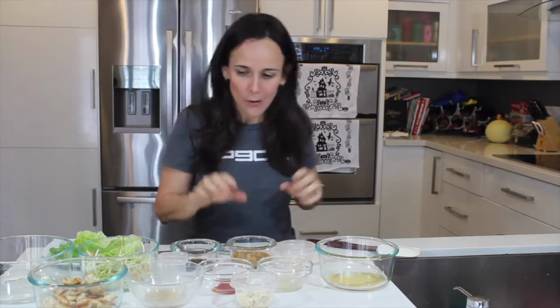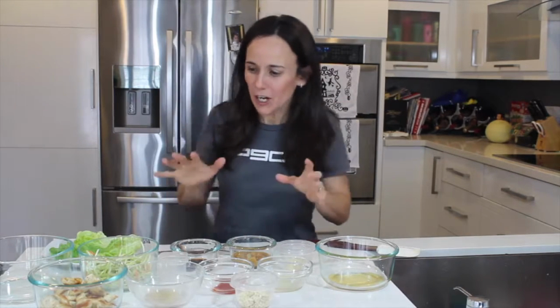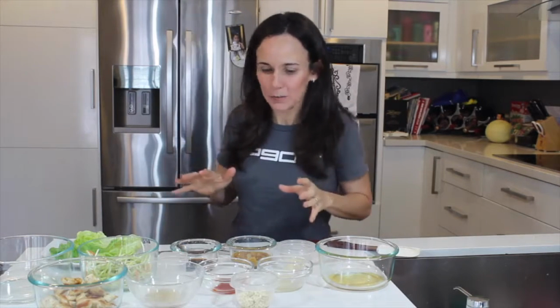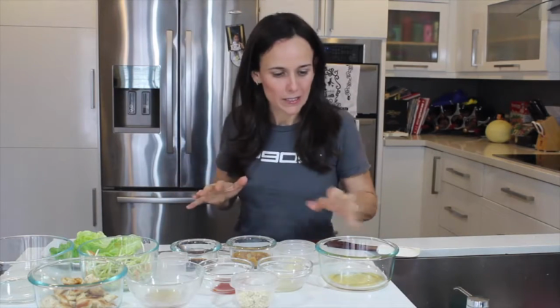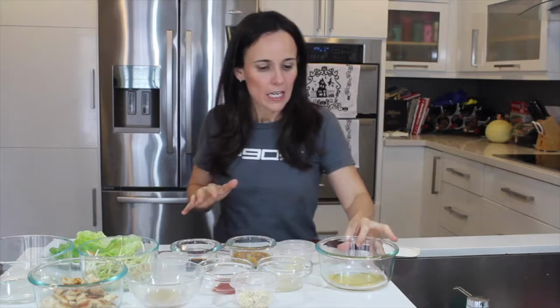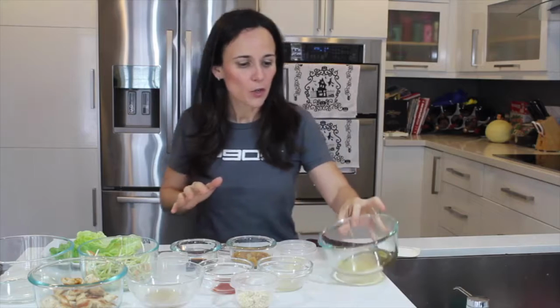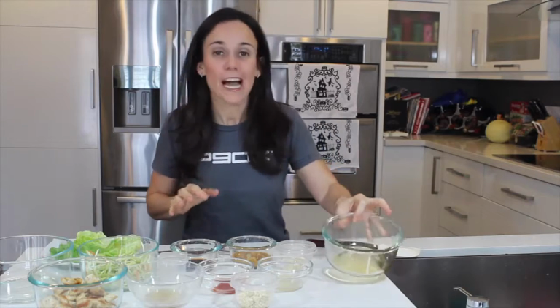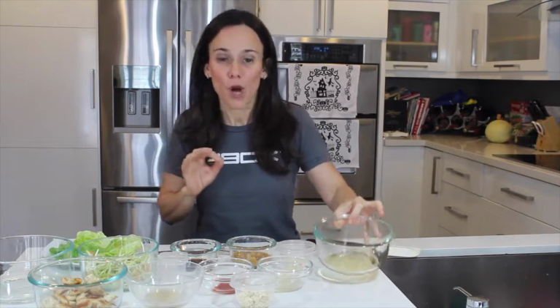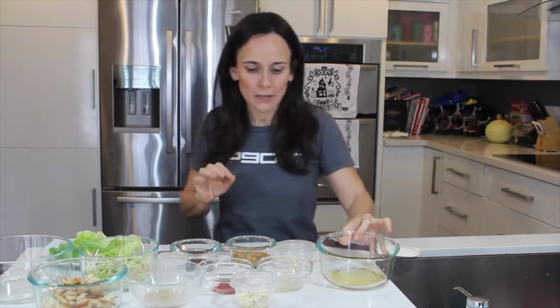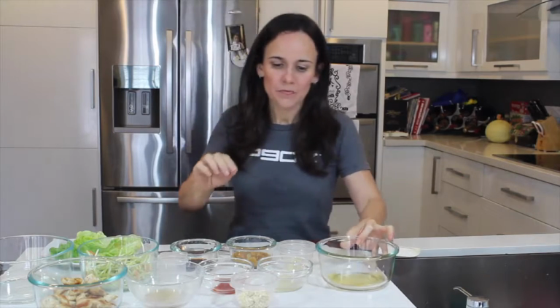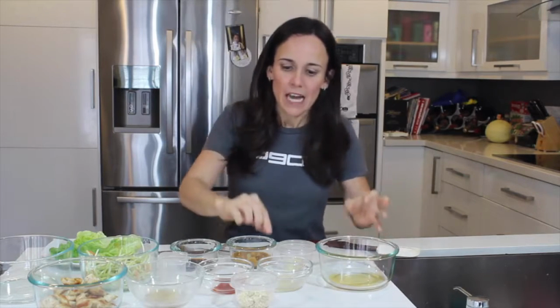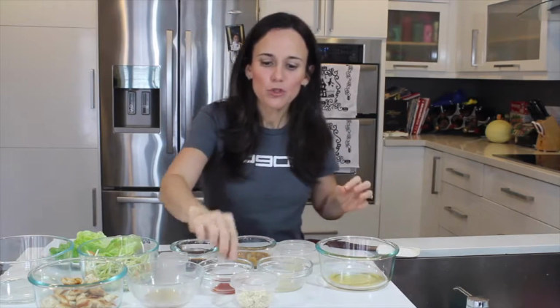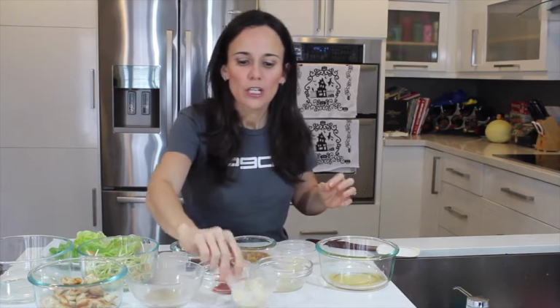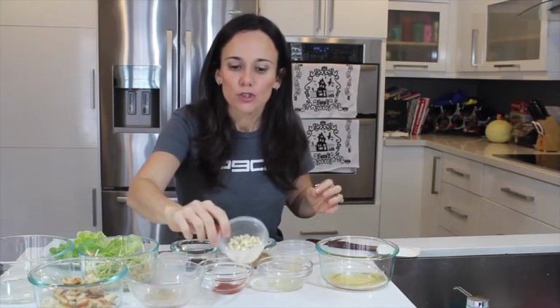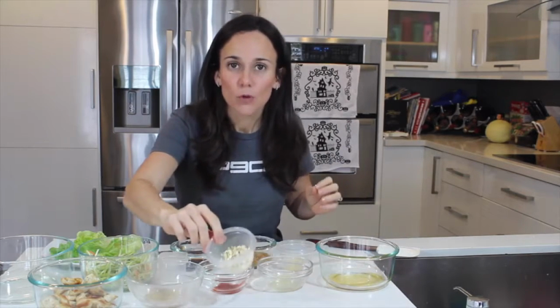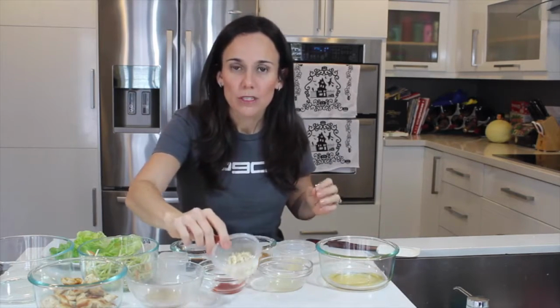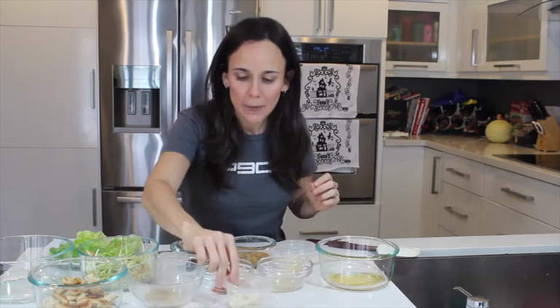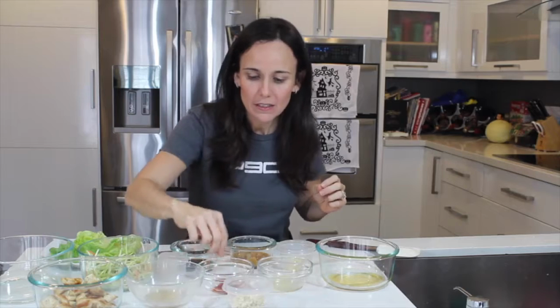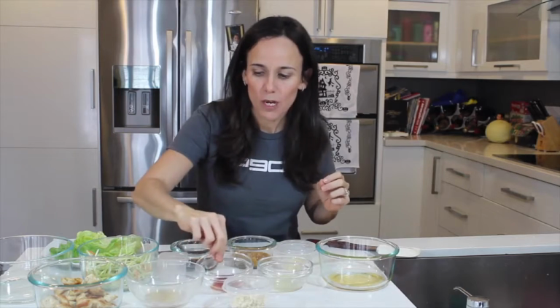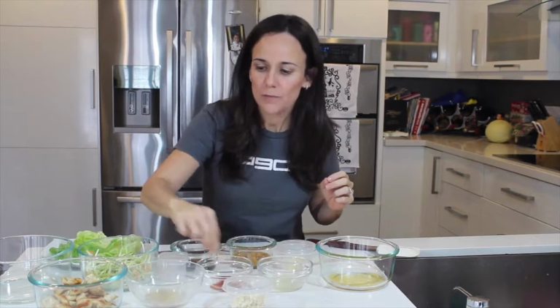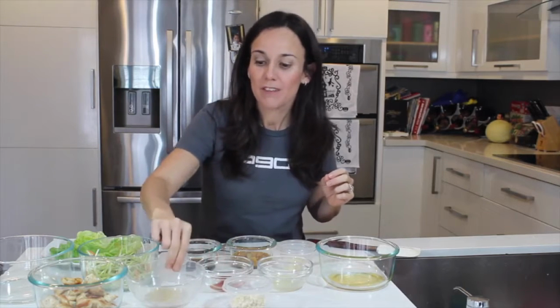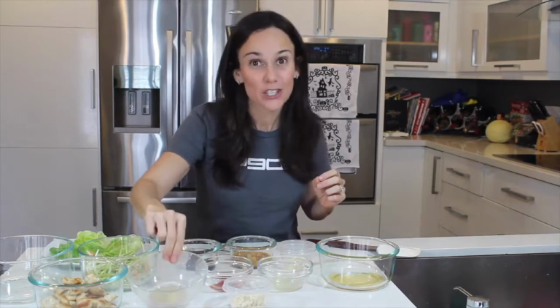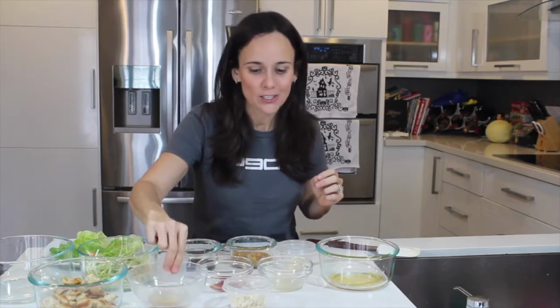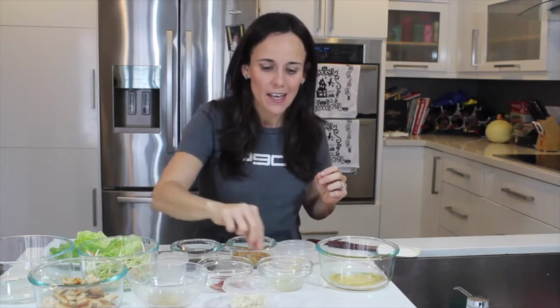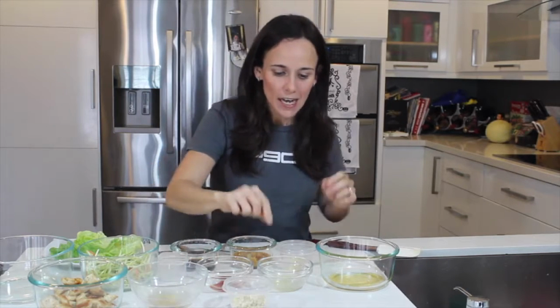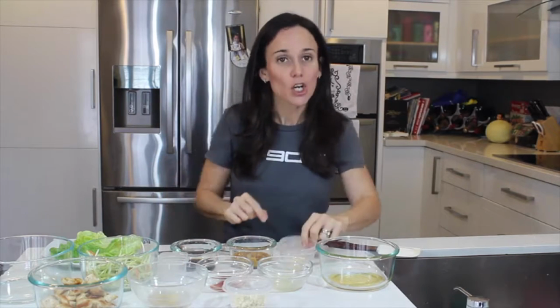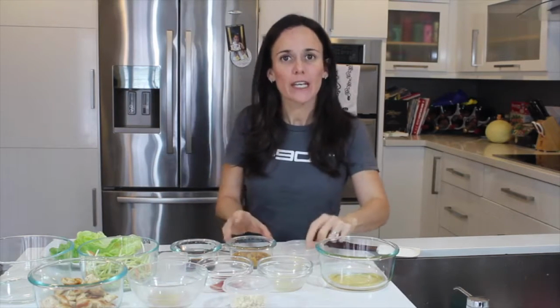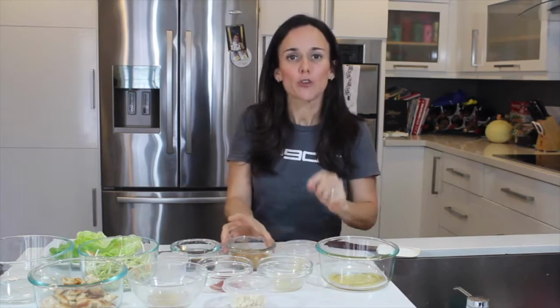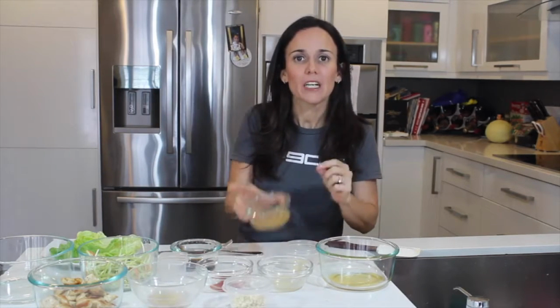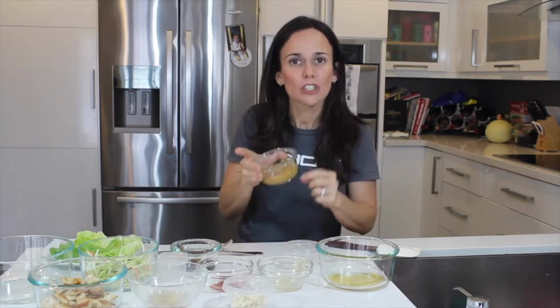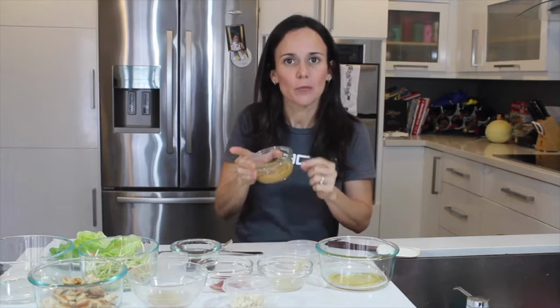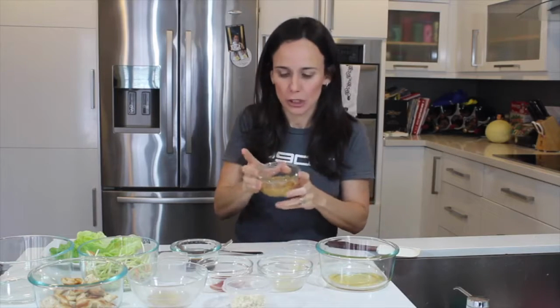All right, let's talk about some ingredients. Here we have Bragg liquid aminos, lime juice, dry roasted peanuts, sriracha, fish sauce, lime, garlic, and creamy unsalted peanut butter.